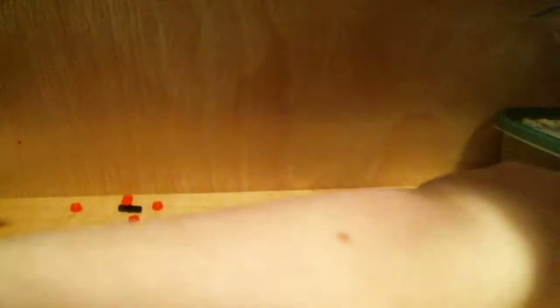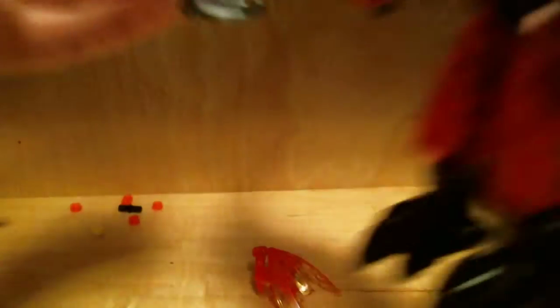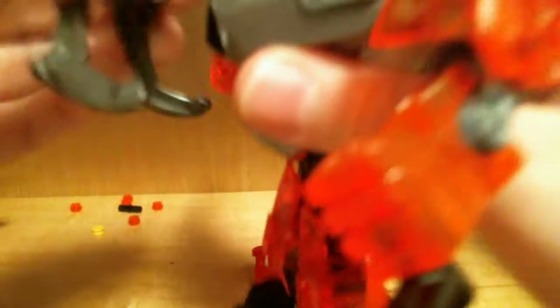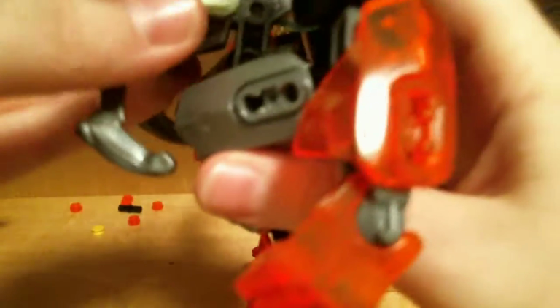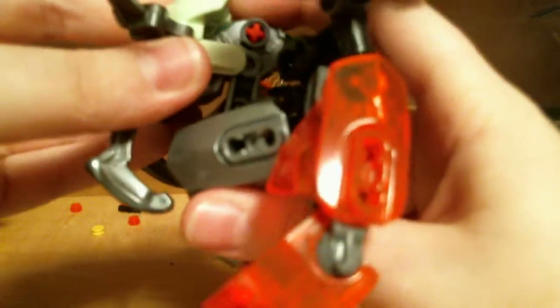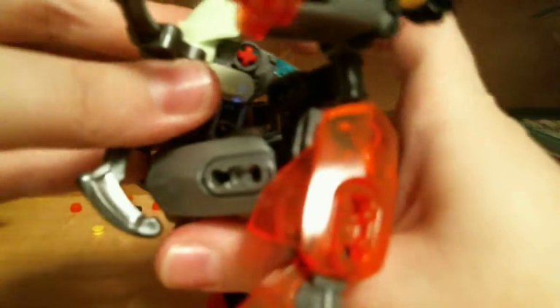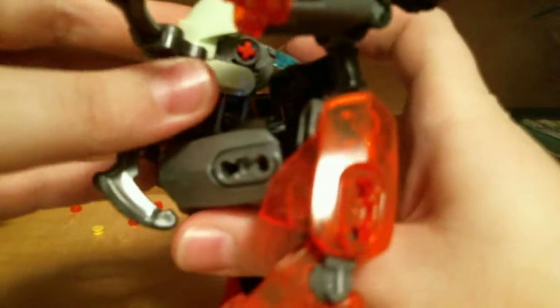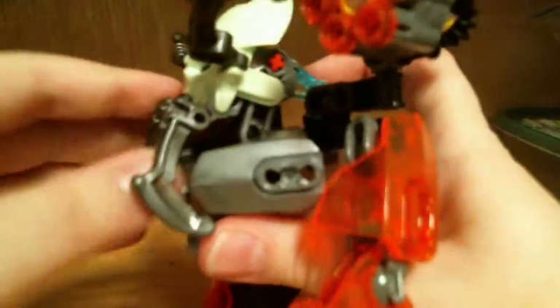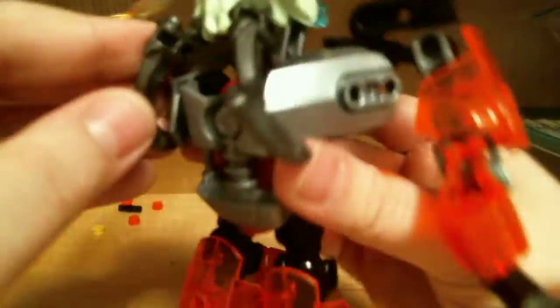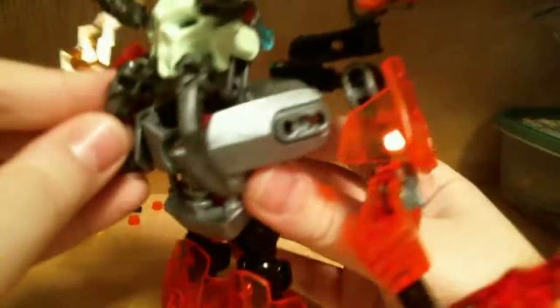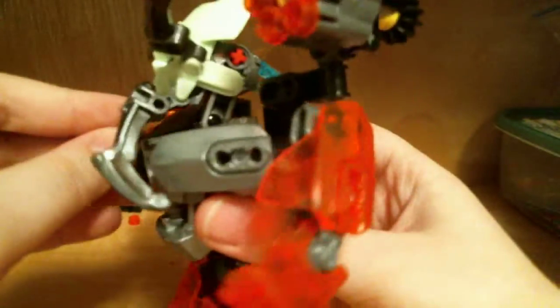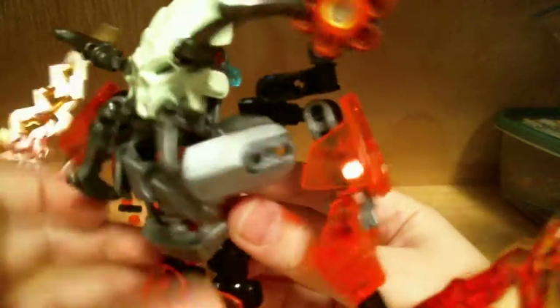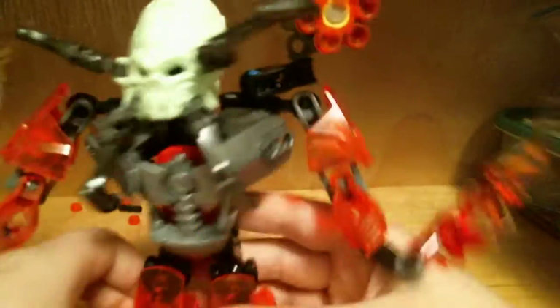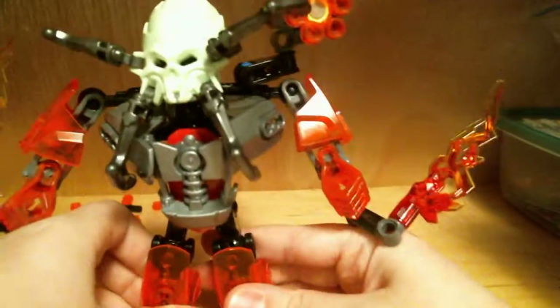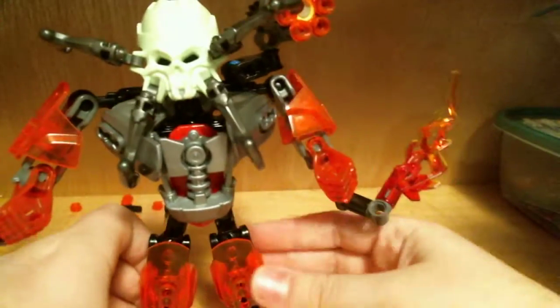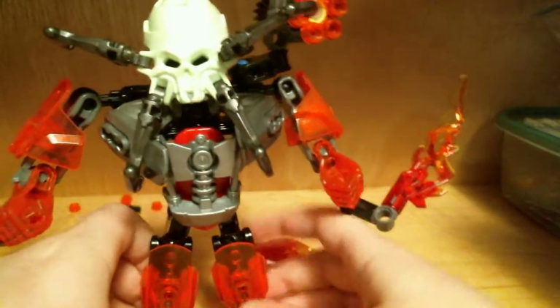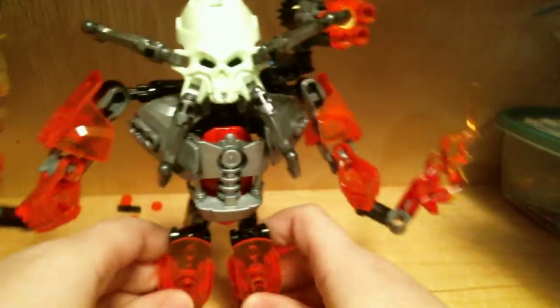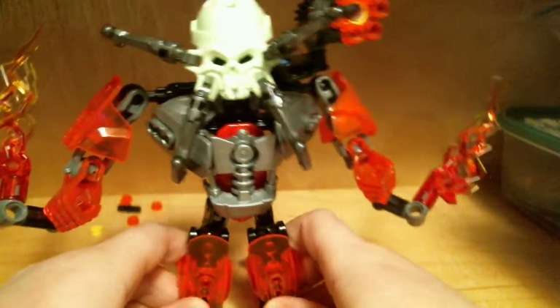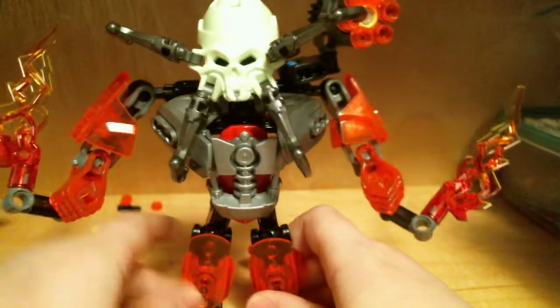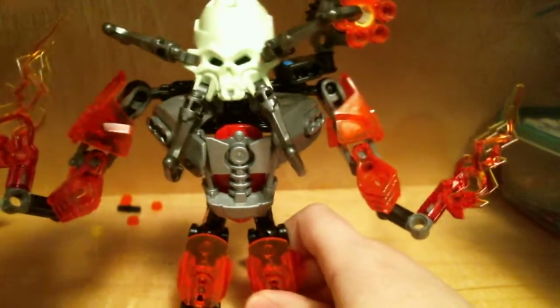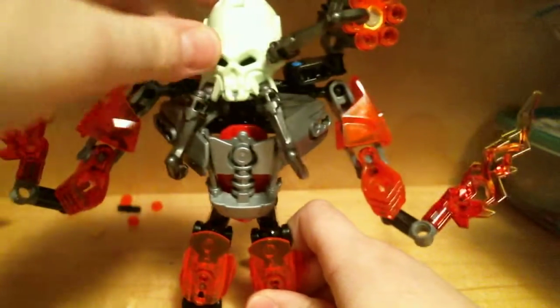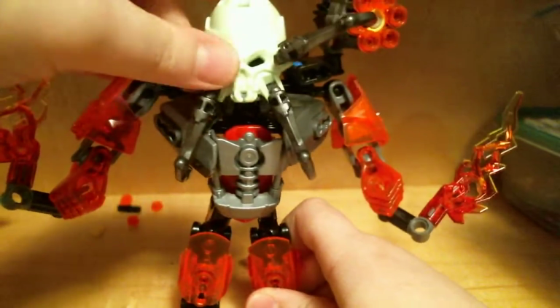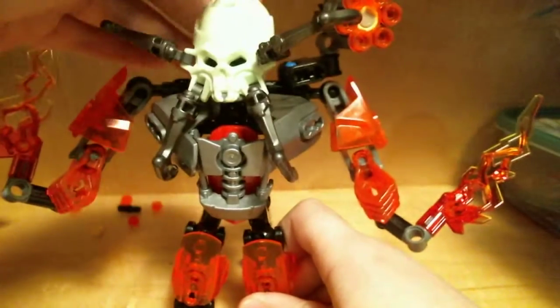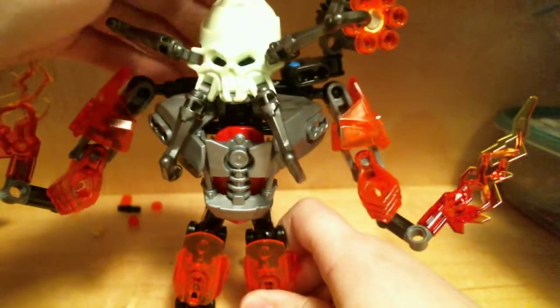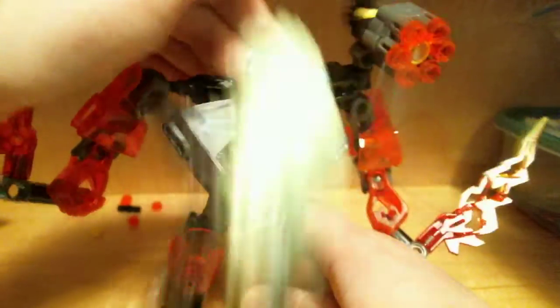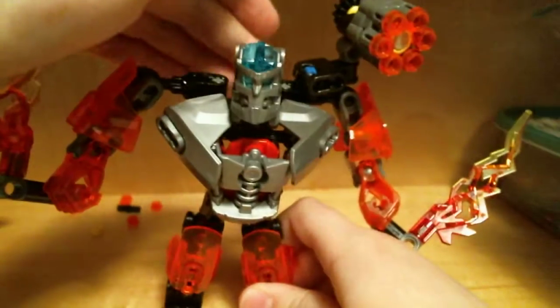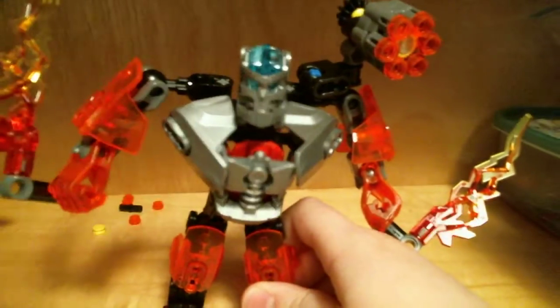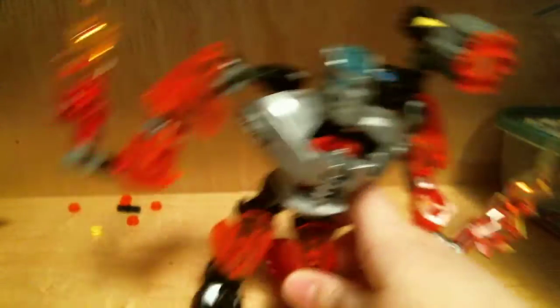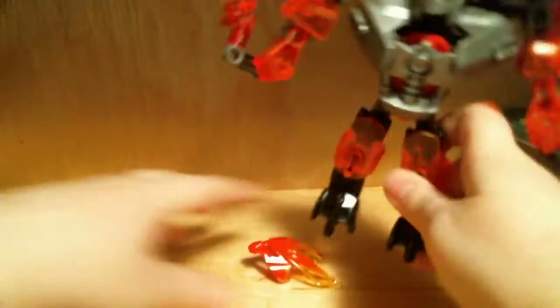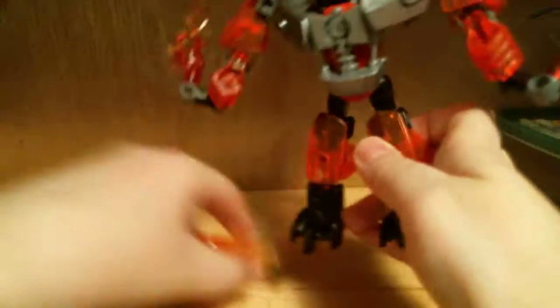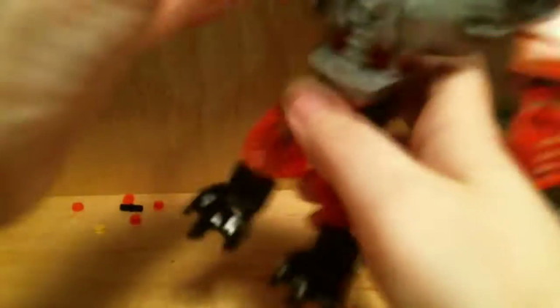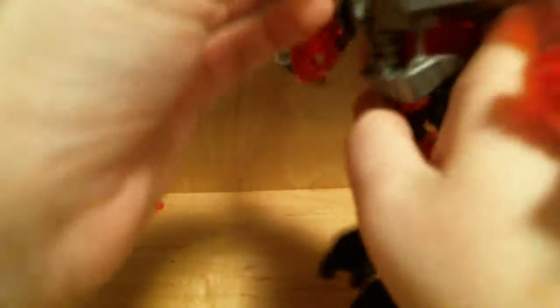Another cool thing you can do is take the Skull Spider and put it on — it's as if the Skull Spider is consuming him, turning him evil. But then you can also lock that up, save the day, and save this Protector.